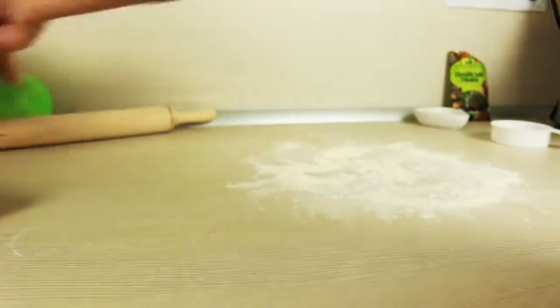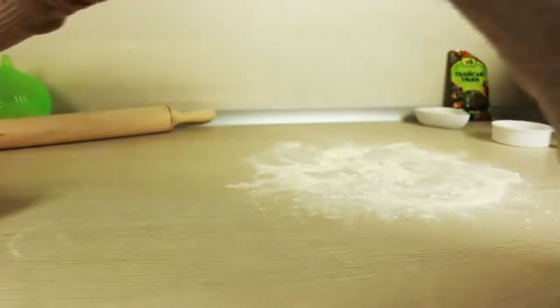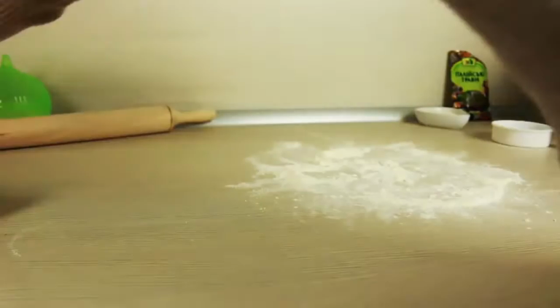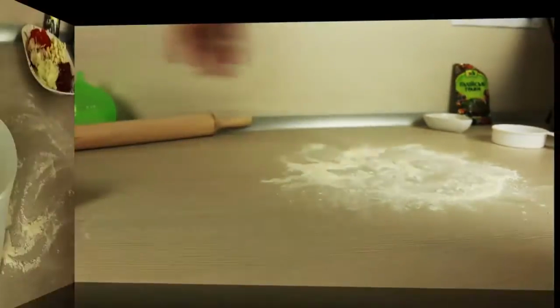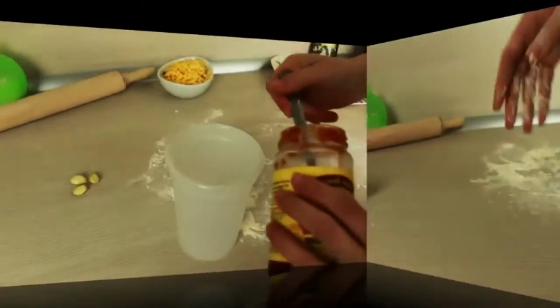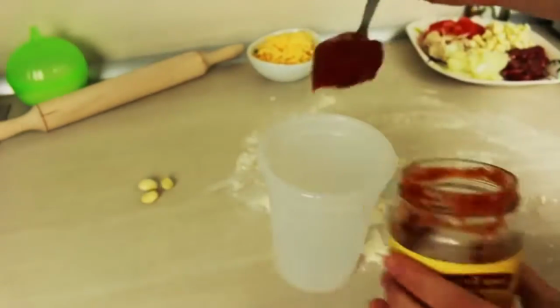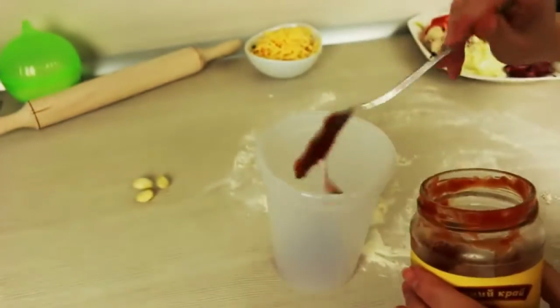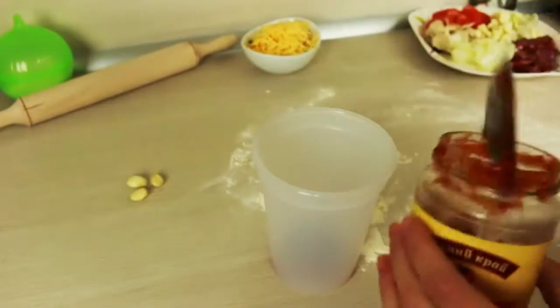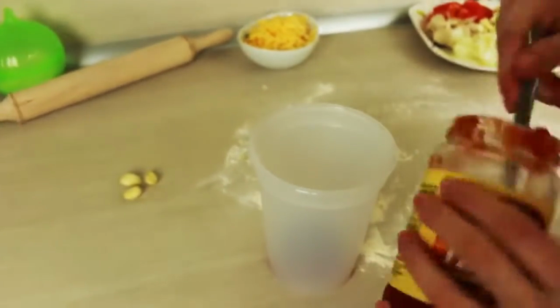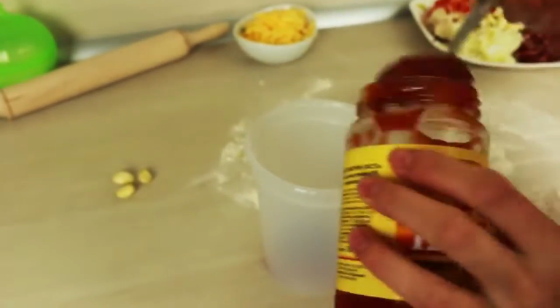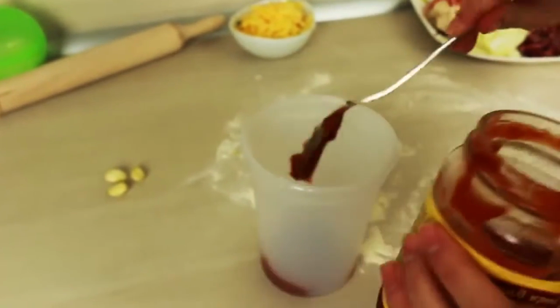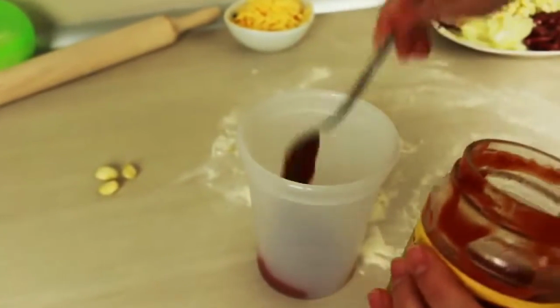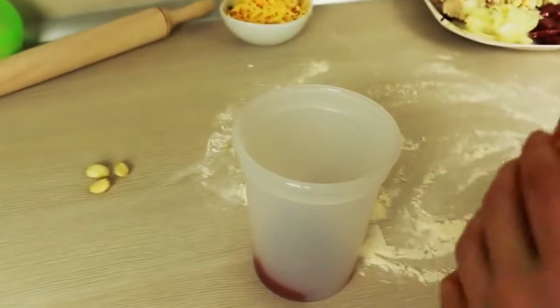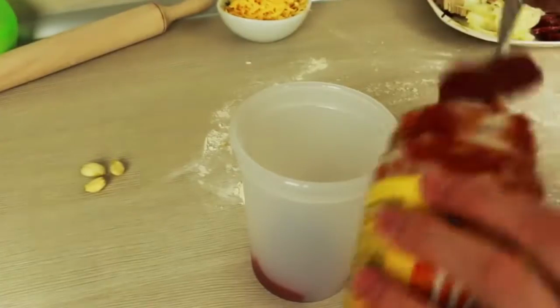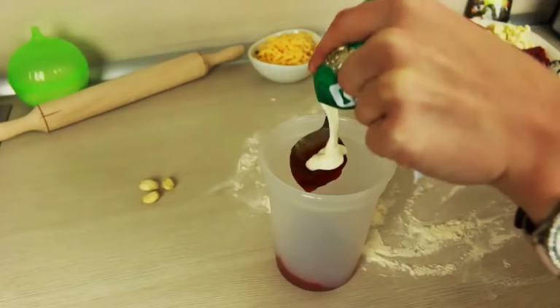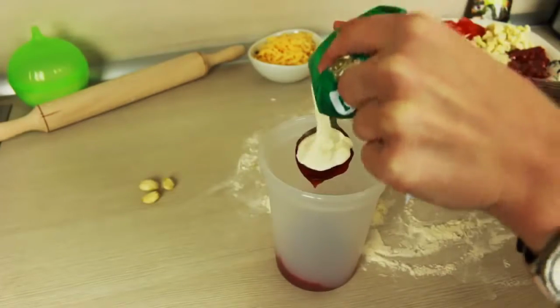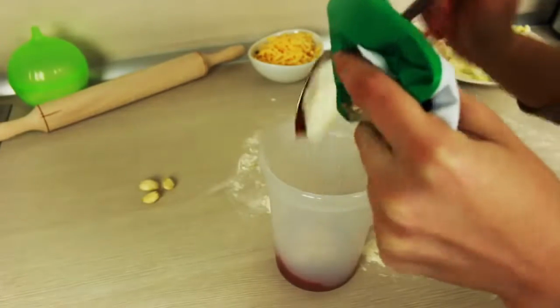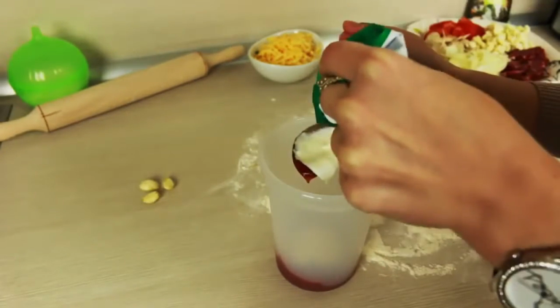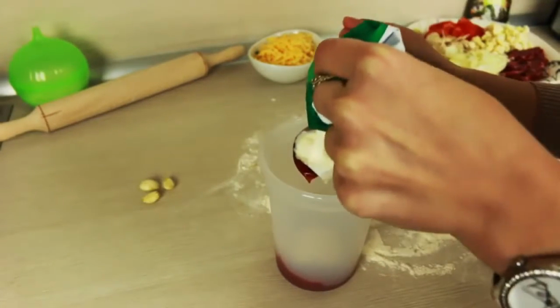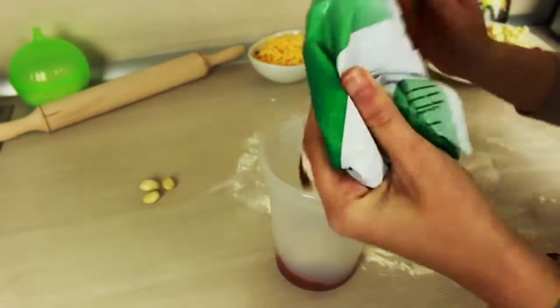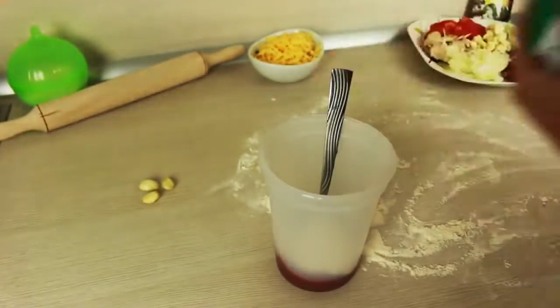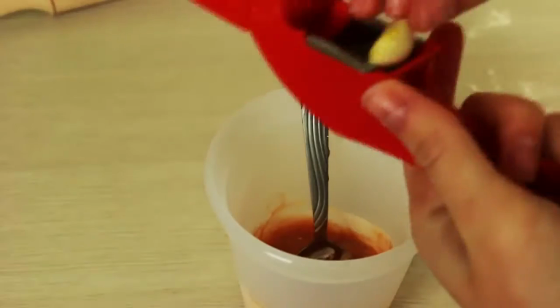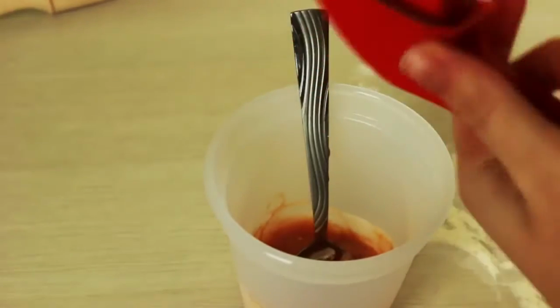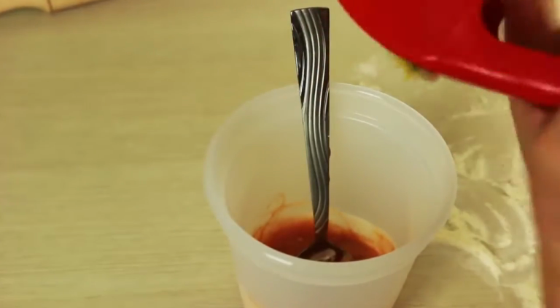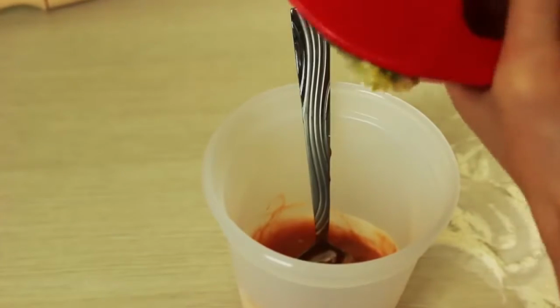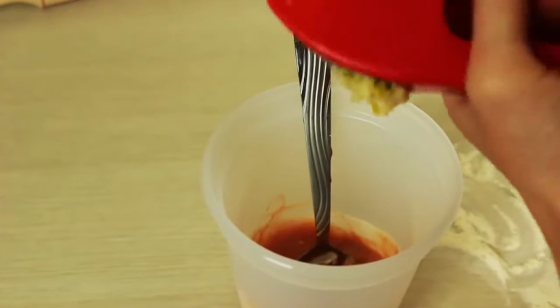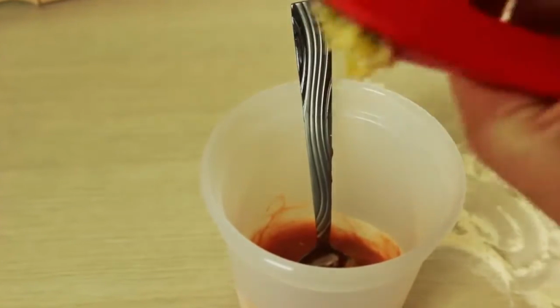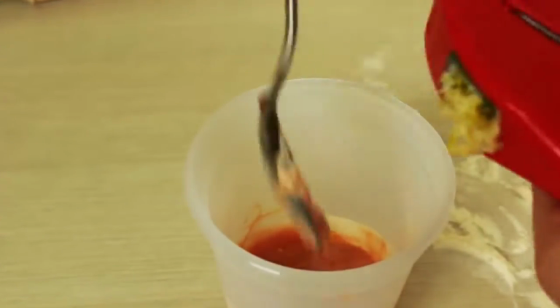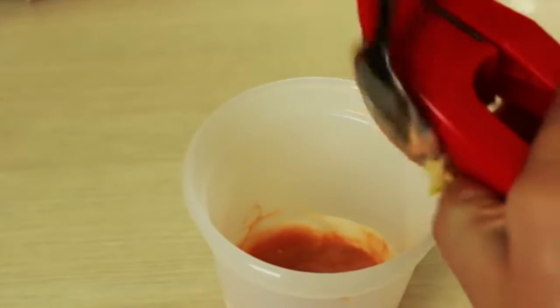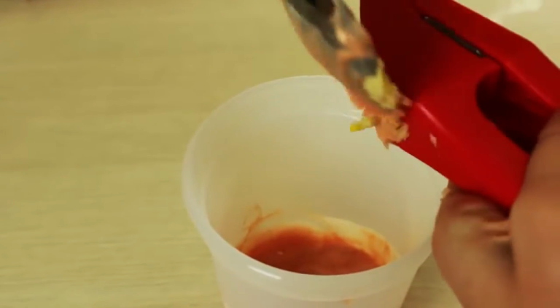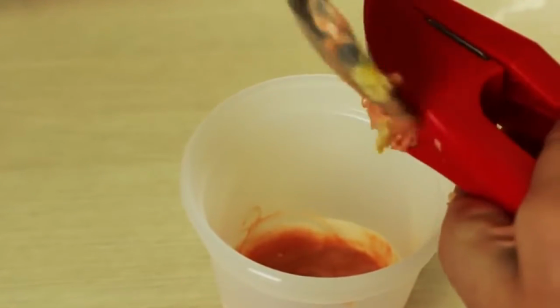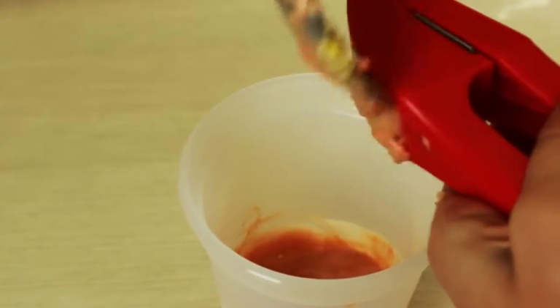We now have 30 minutes, so let's make a sauce to use instead of mayo and ketchup. Combine 3 tablespoons of tomato paste with 2 tablespoons of sour cream and 3 cloves of squeezed garlic. You may also add some Italian spices.